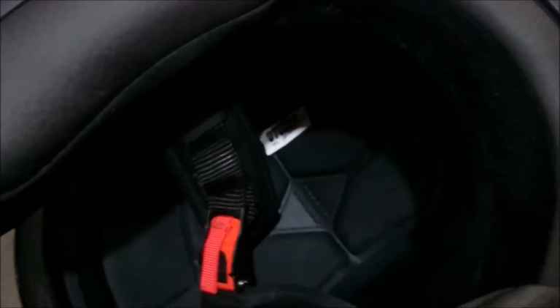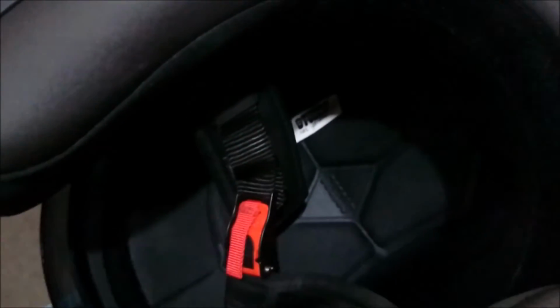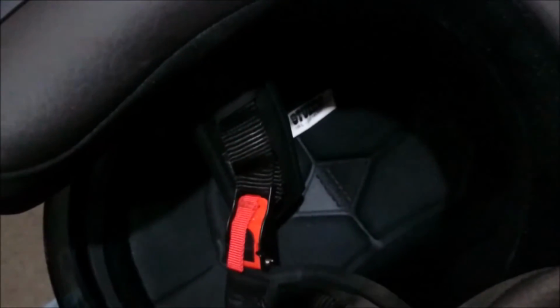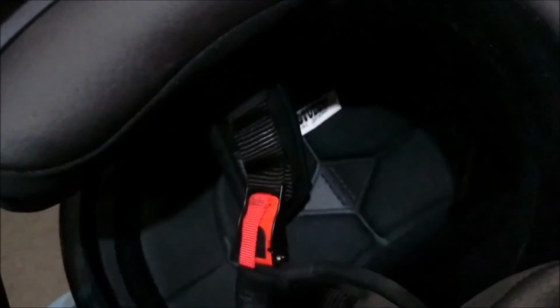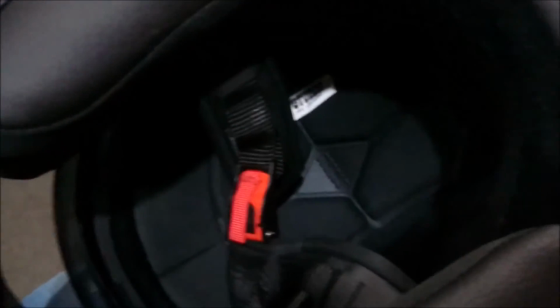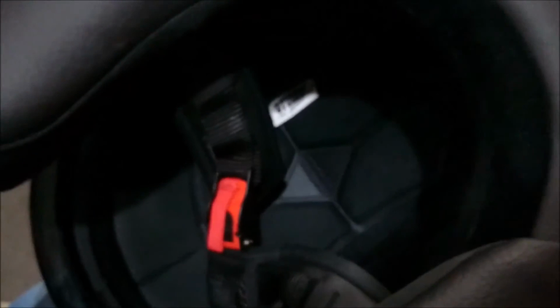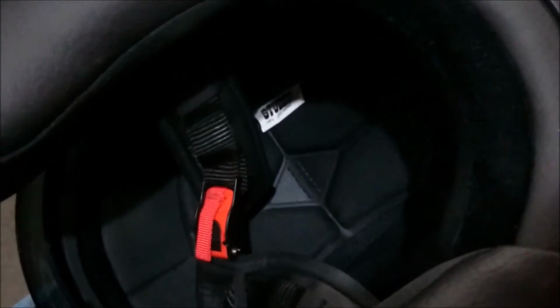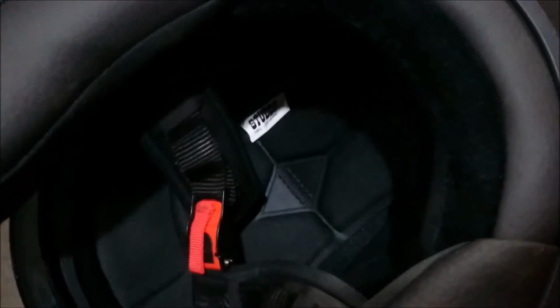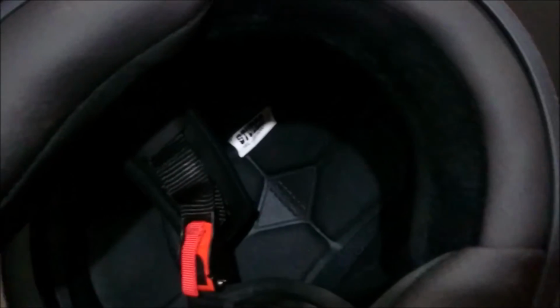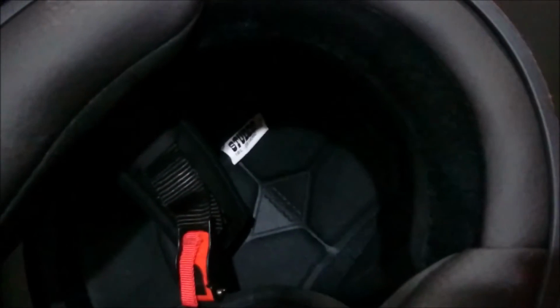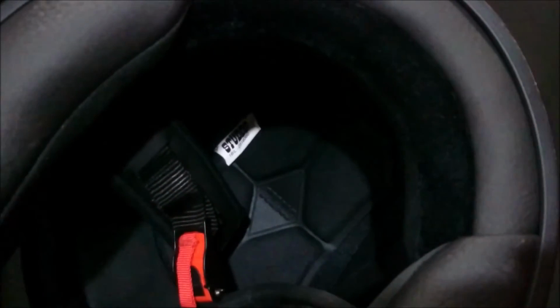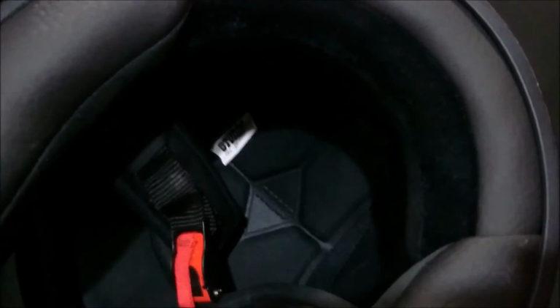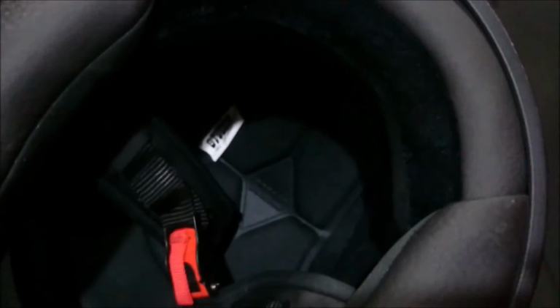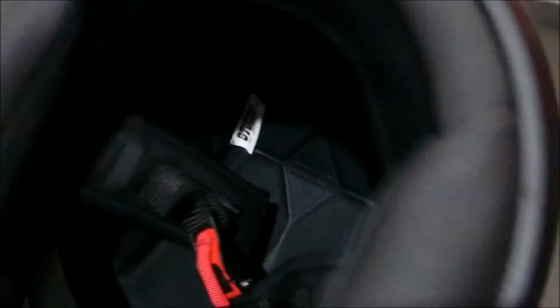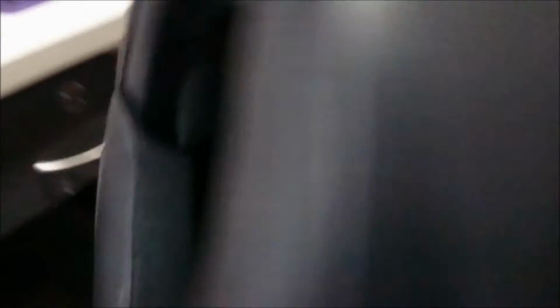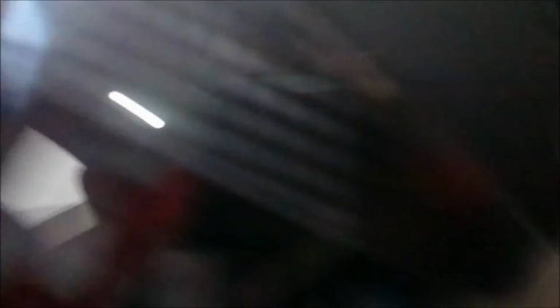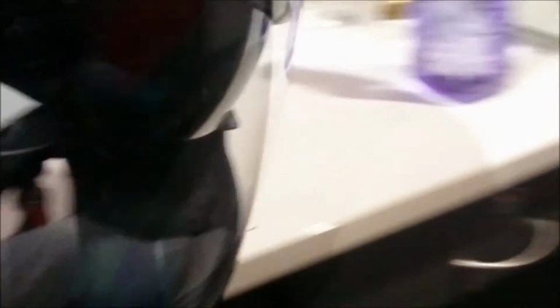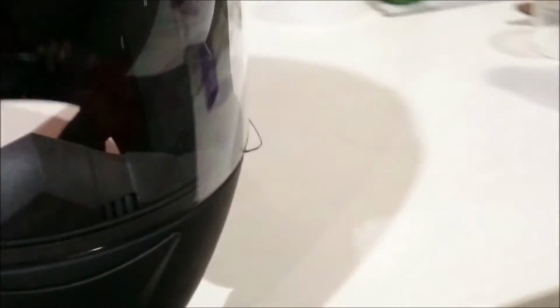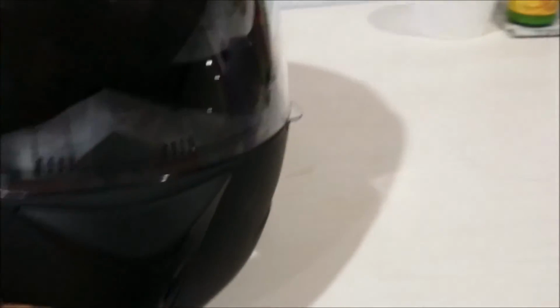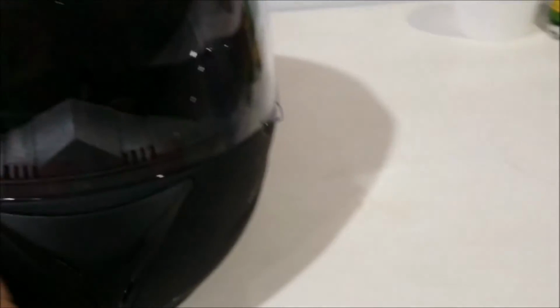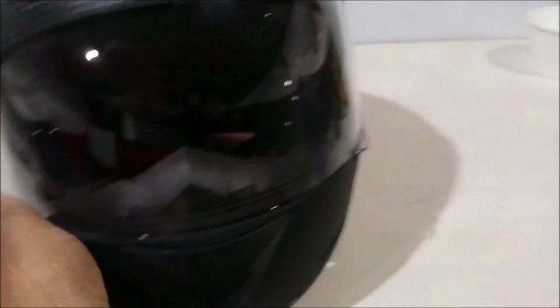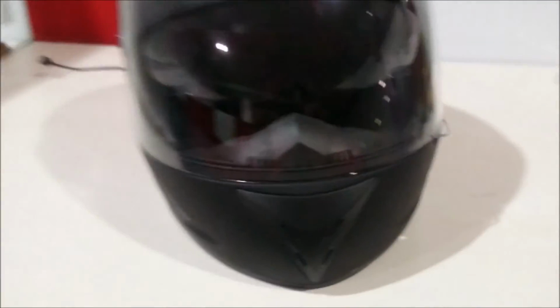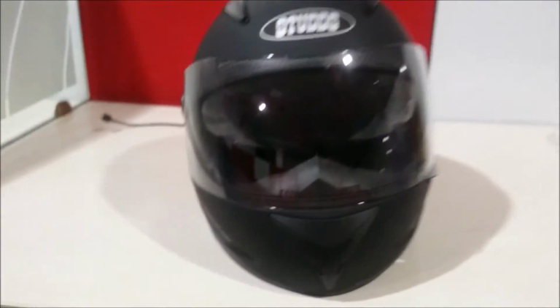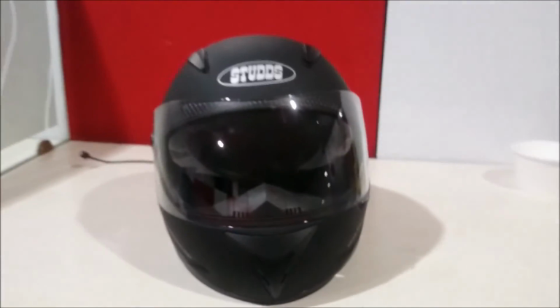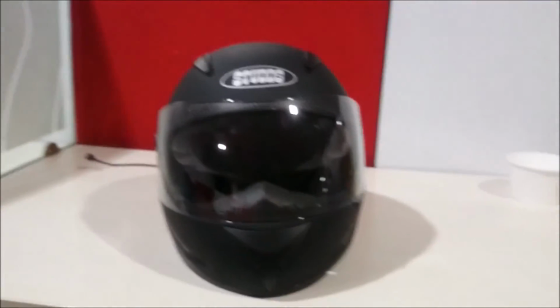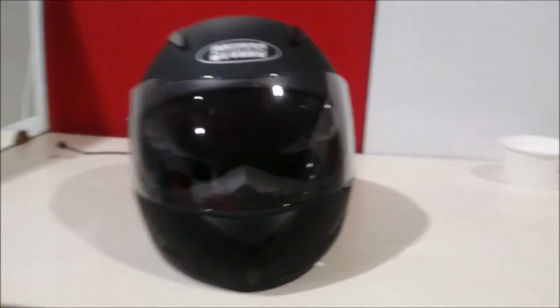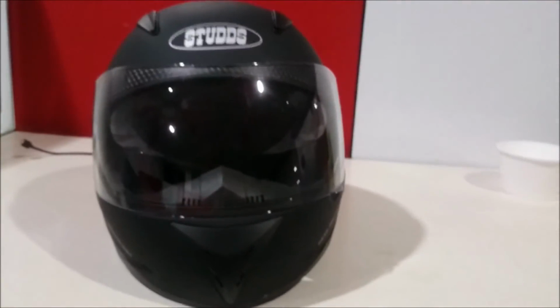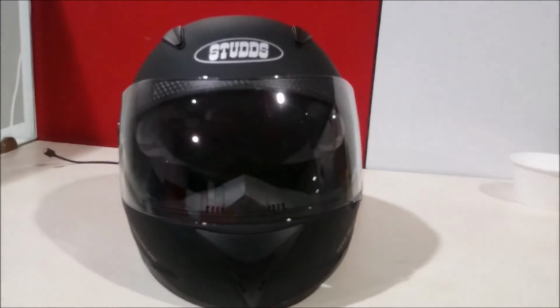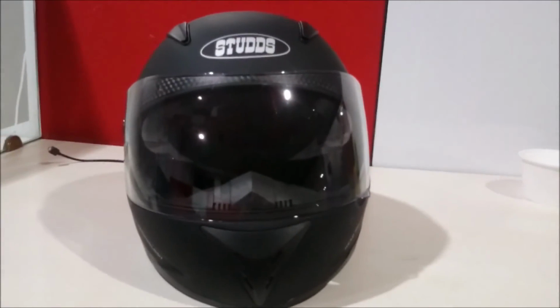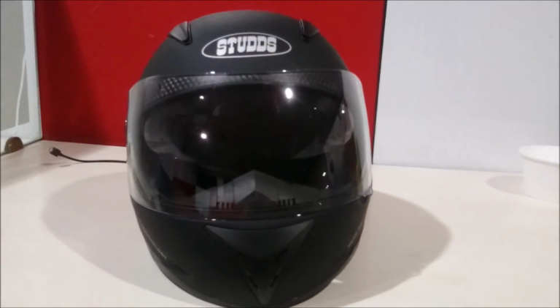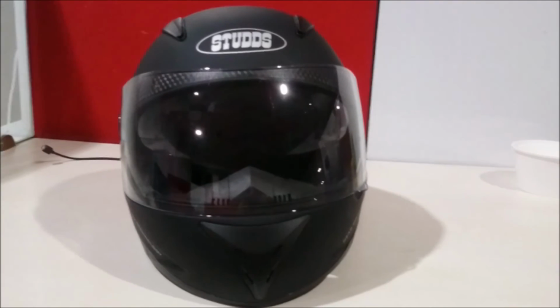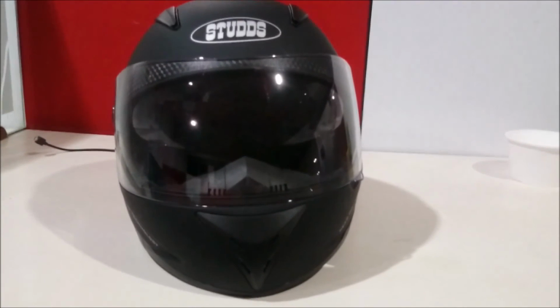It will give you more comfort and is reliable for long drives. Overall, it's a good looking helmet and the best value for money. Thank you.